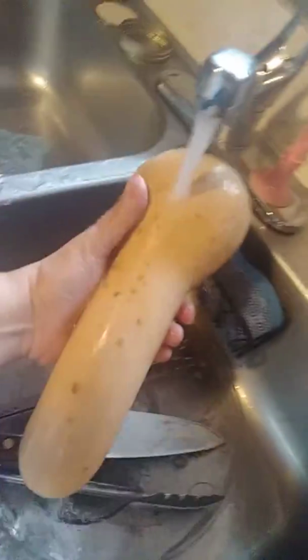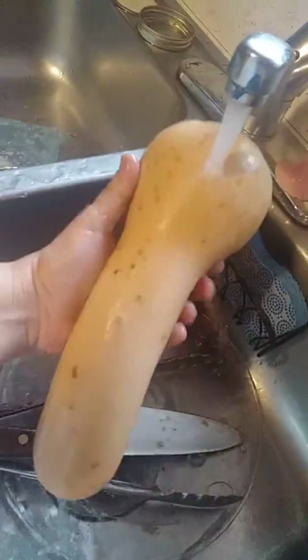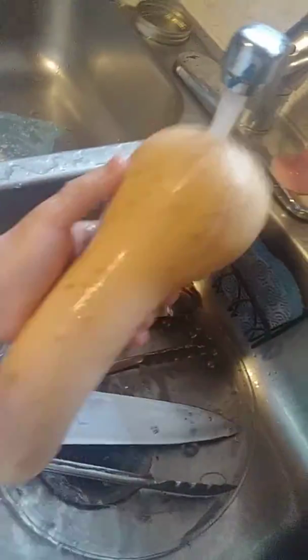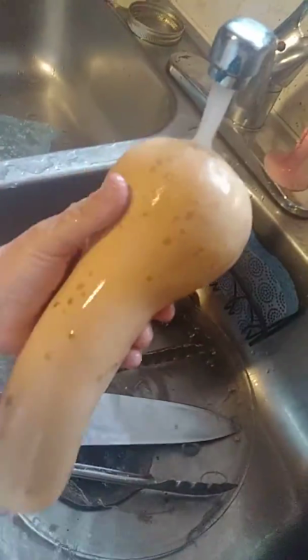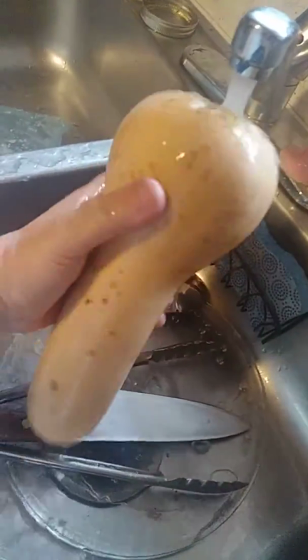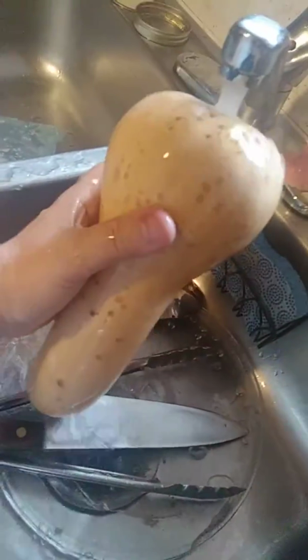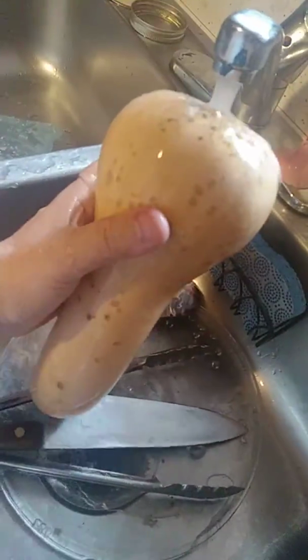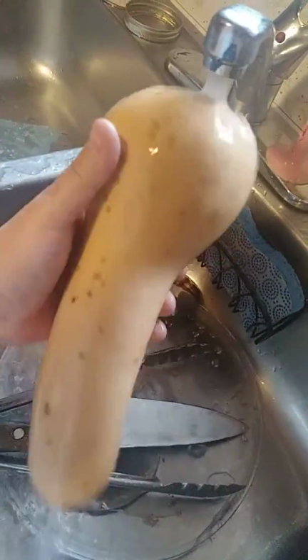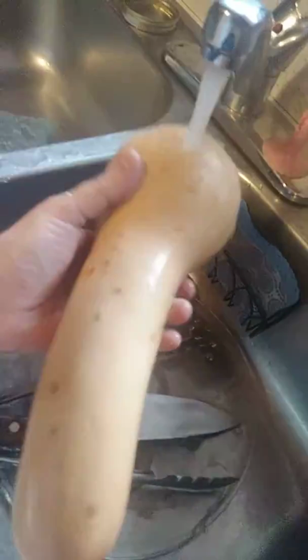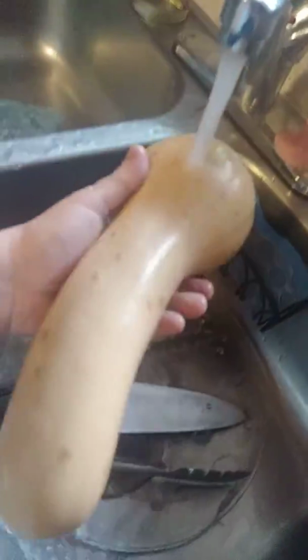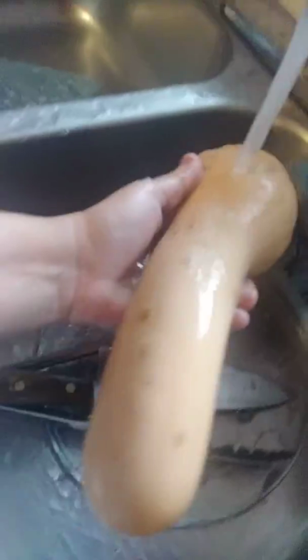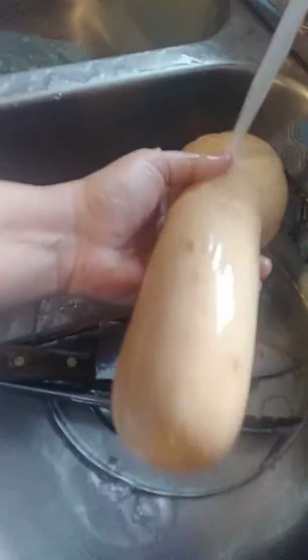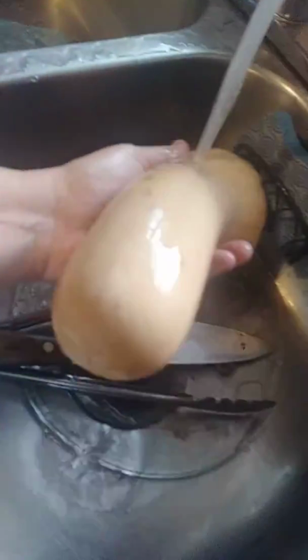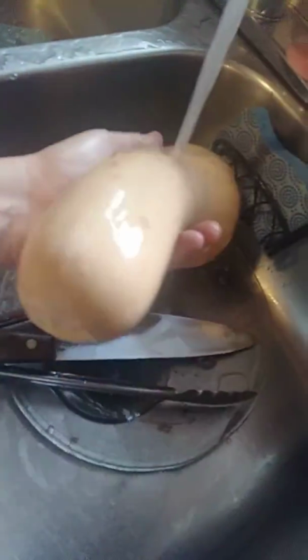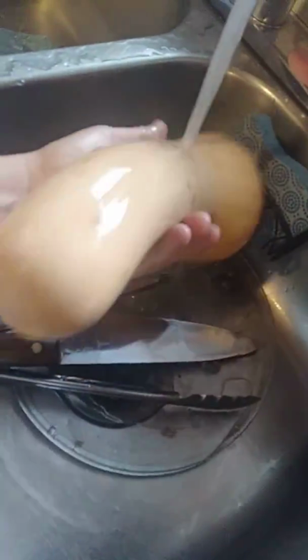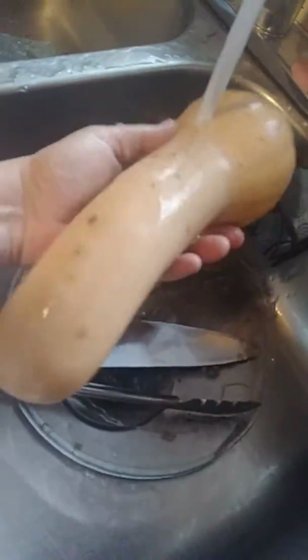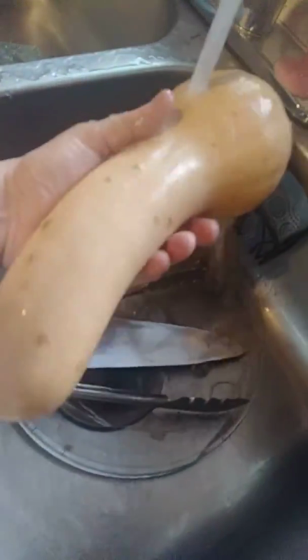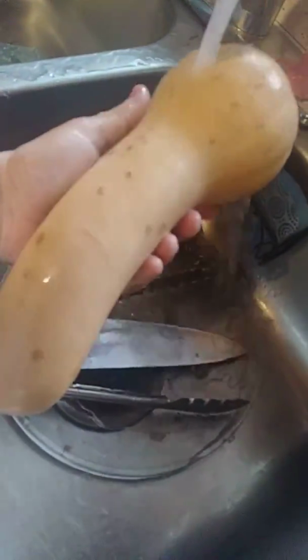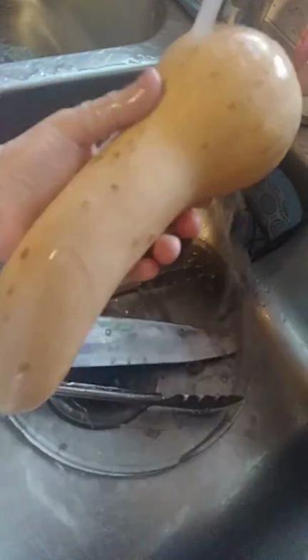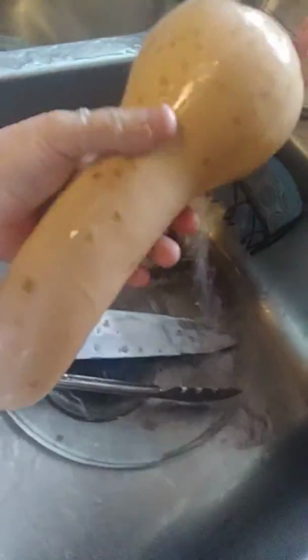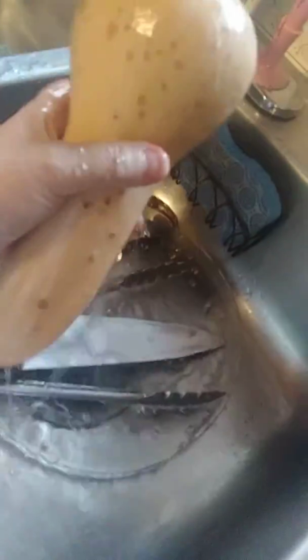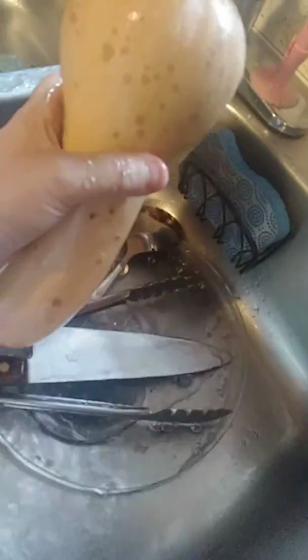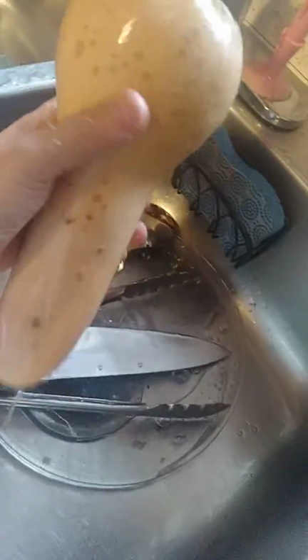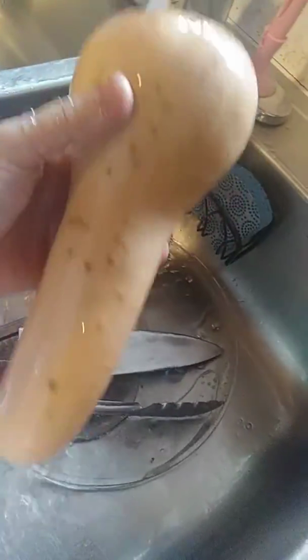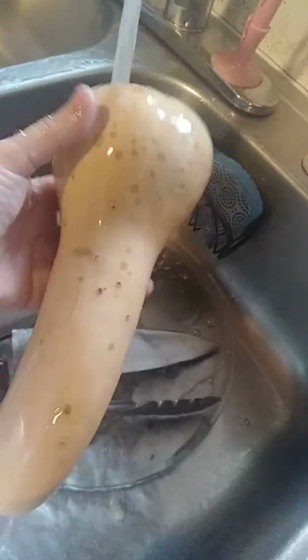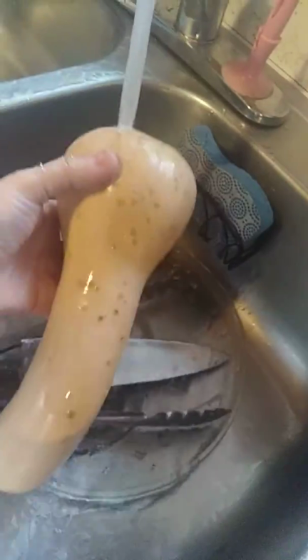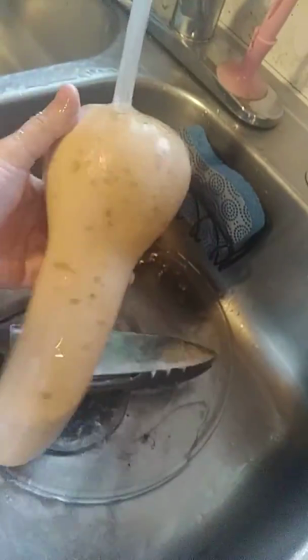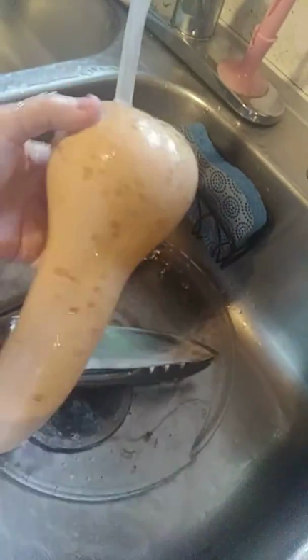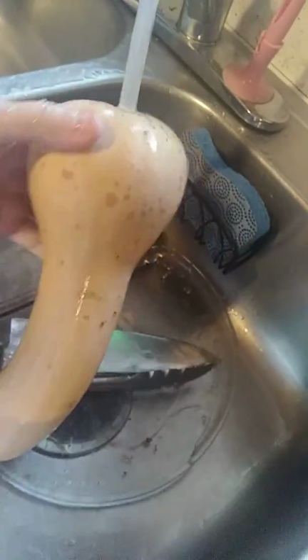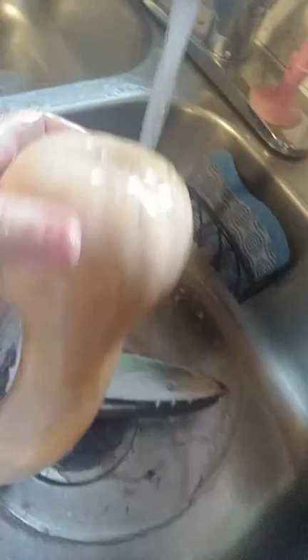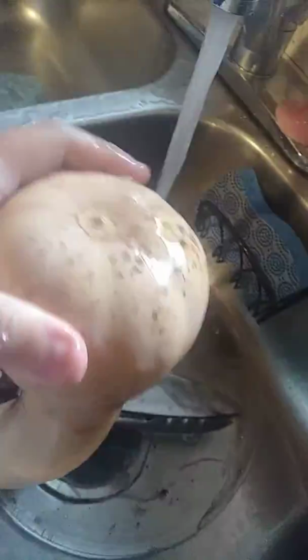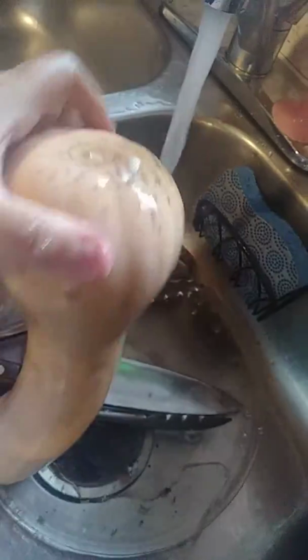I got this today from my yard — butternut squash. I'm washing the dirt off of it. It's really dirty.